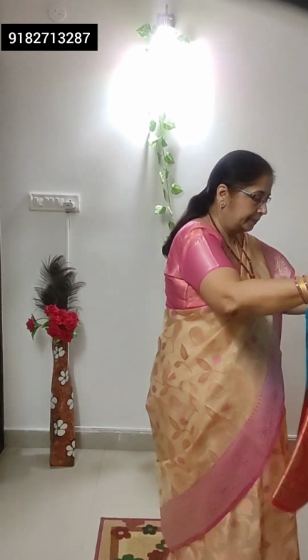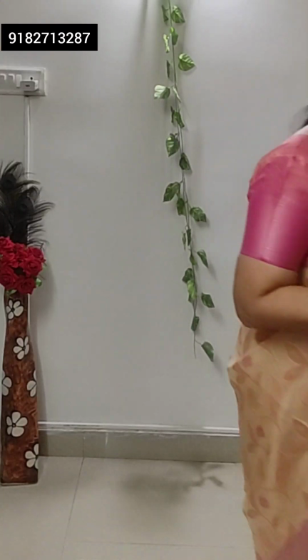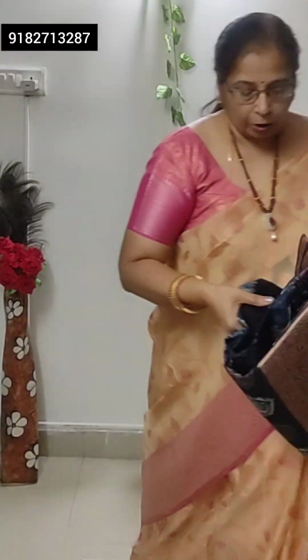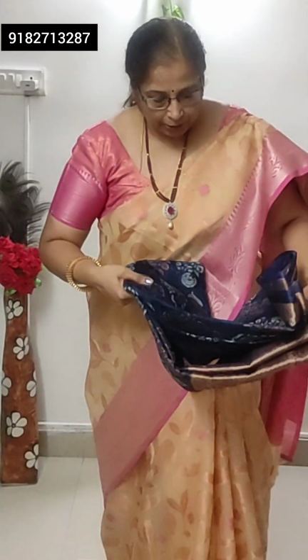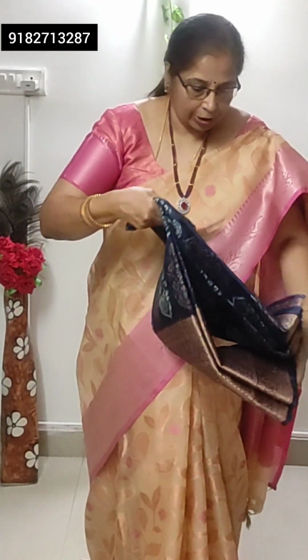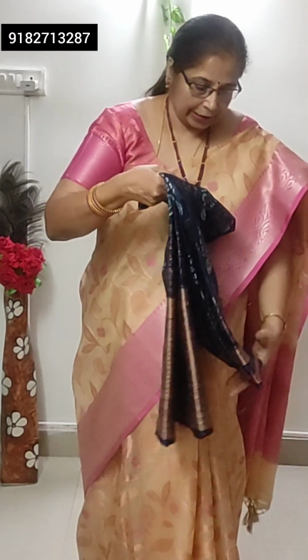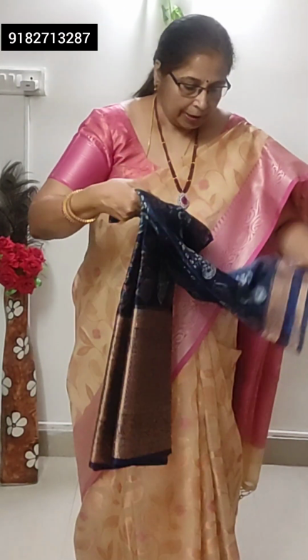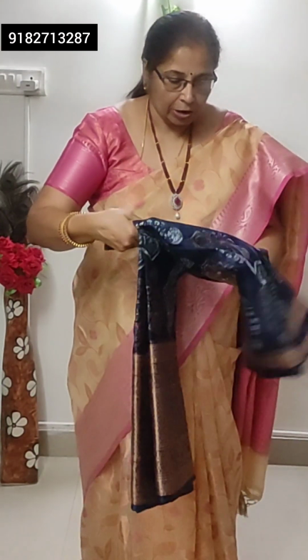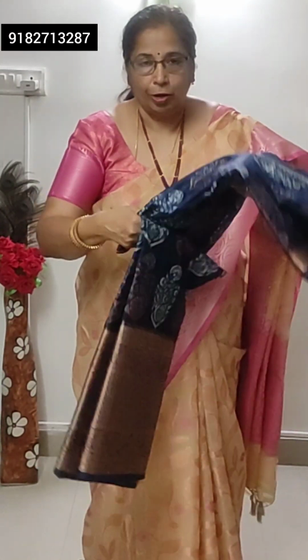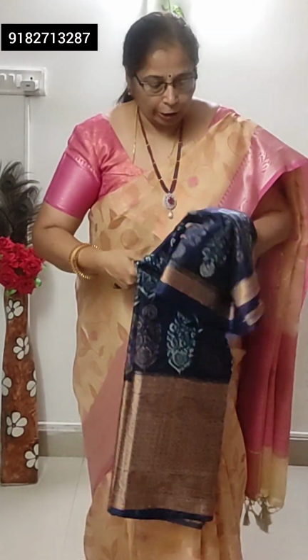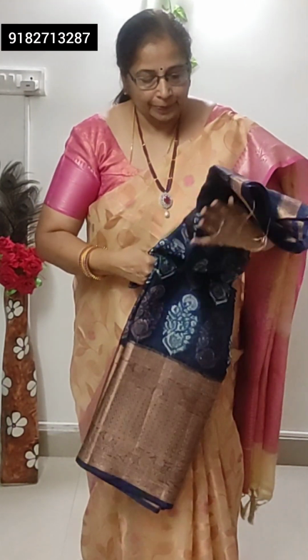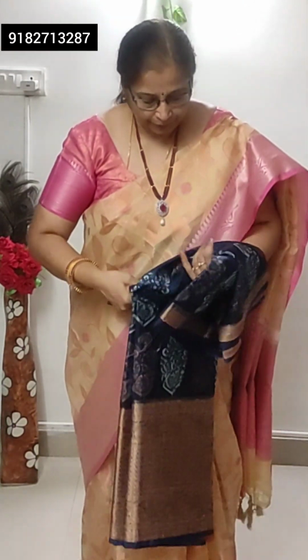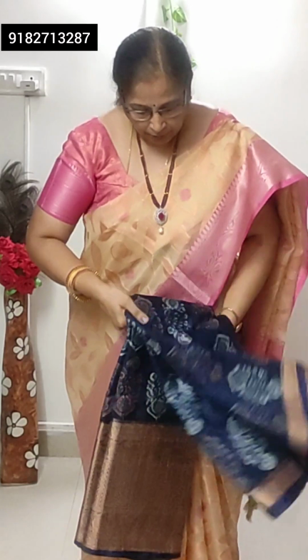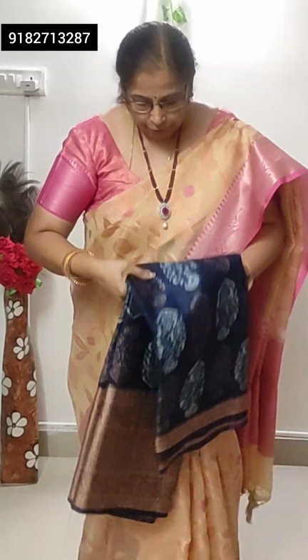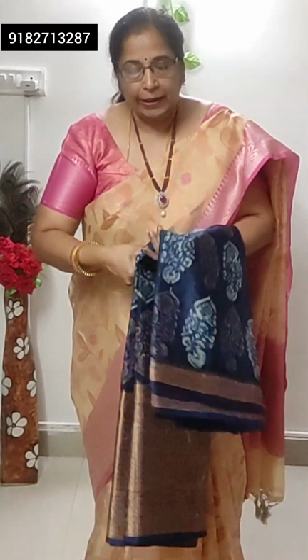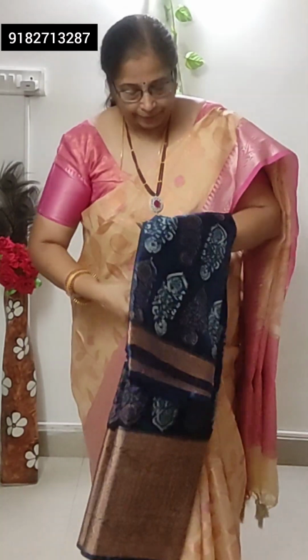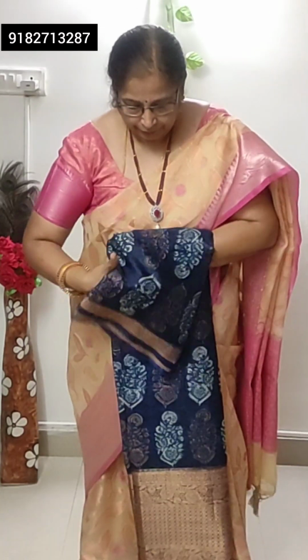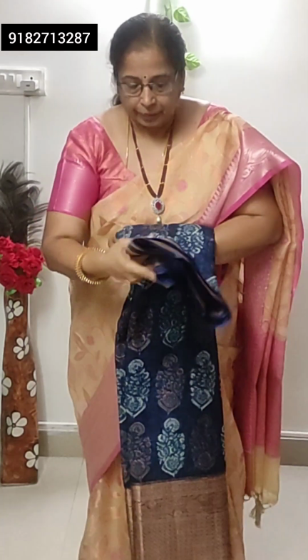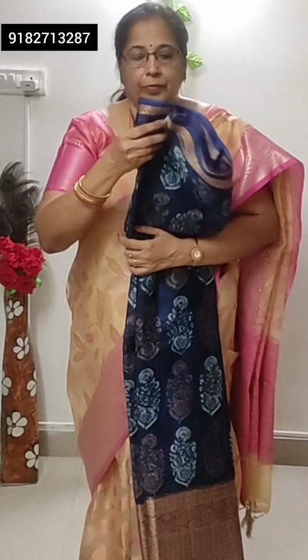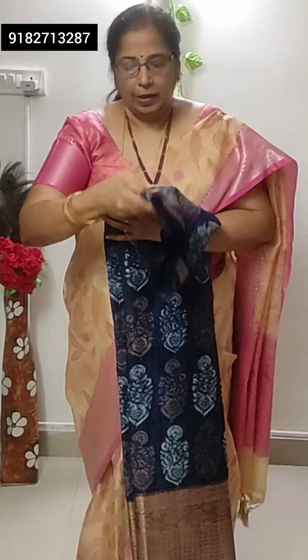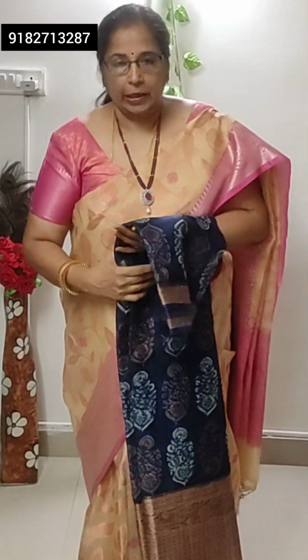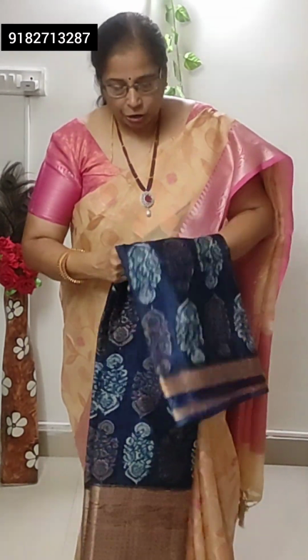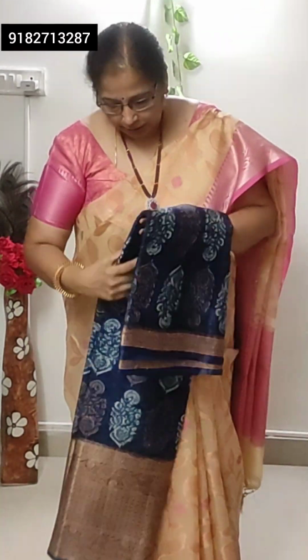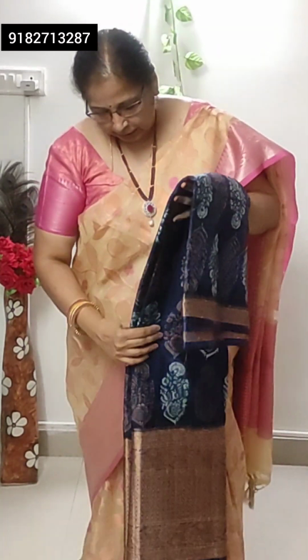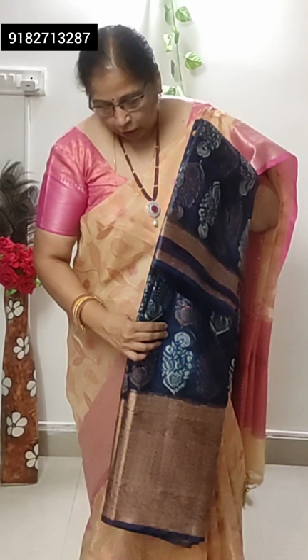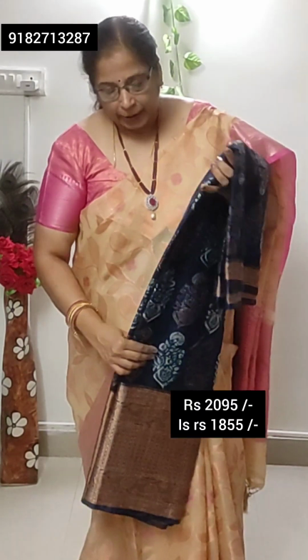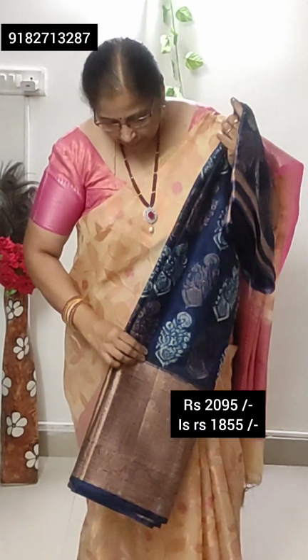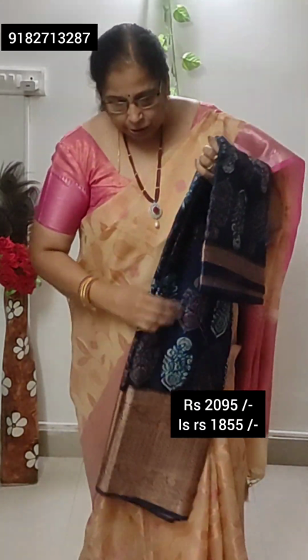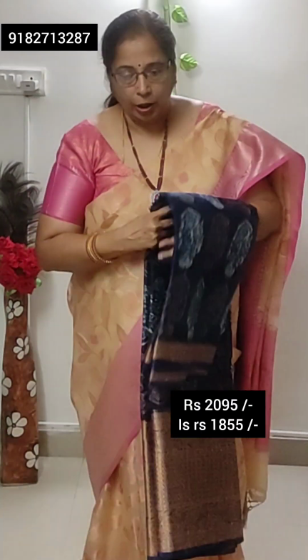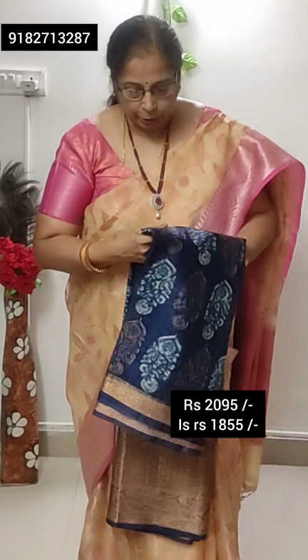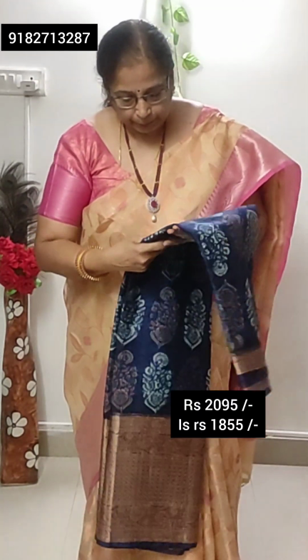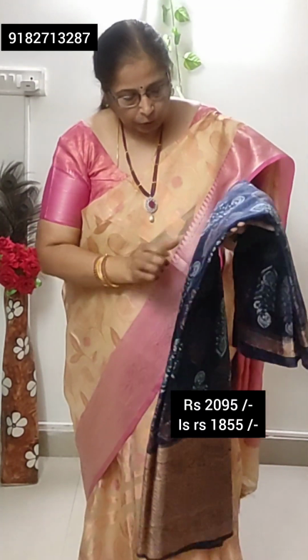I am not going to open all sarees because I cannot fold them. If you like, take a screenshot and WhatsApp me. Then I will show you a video.